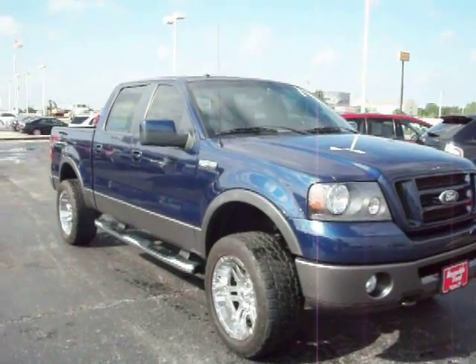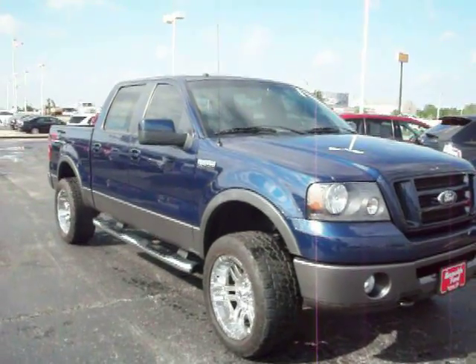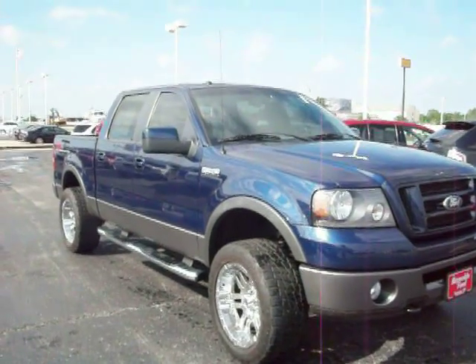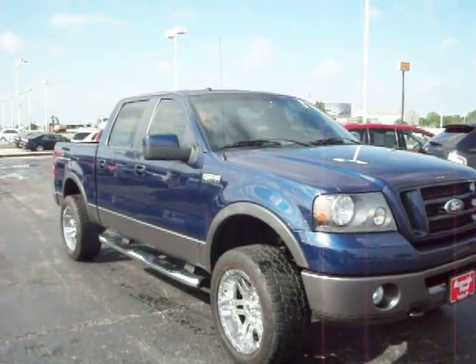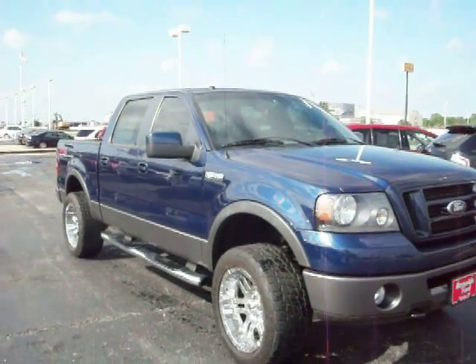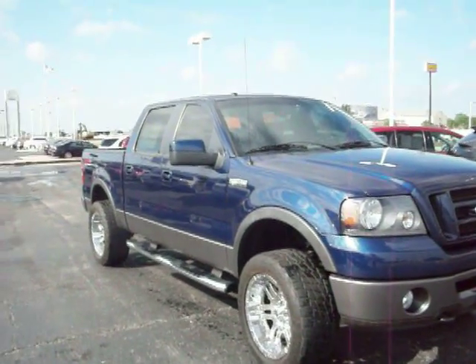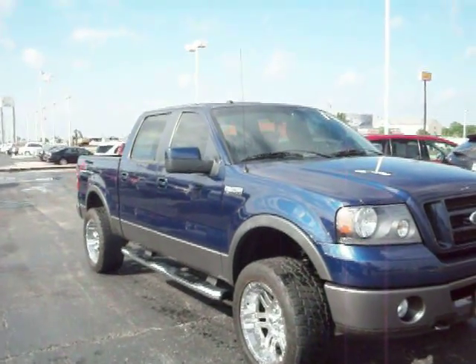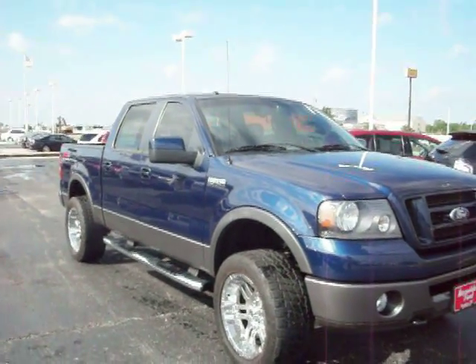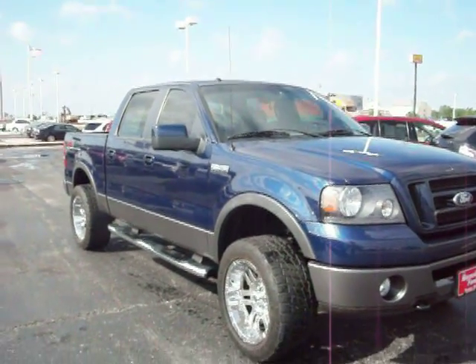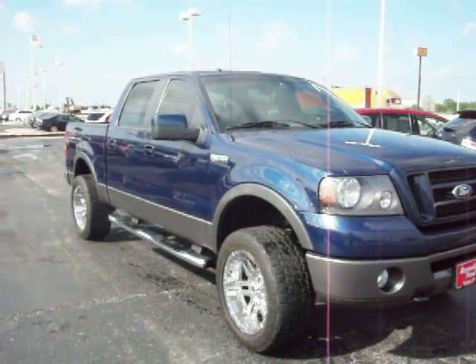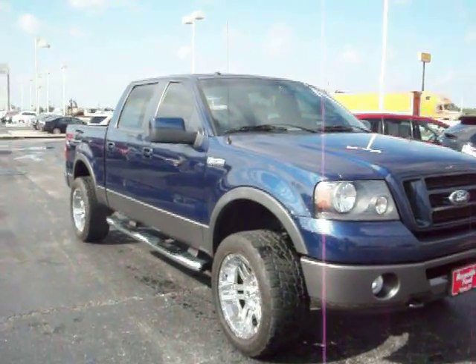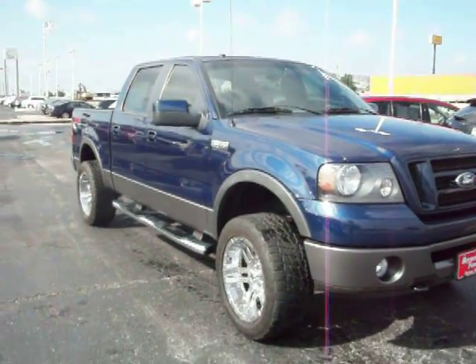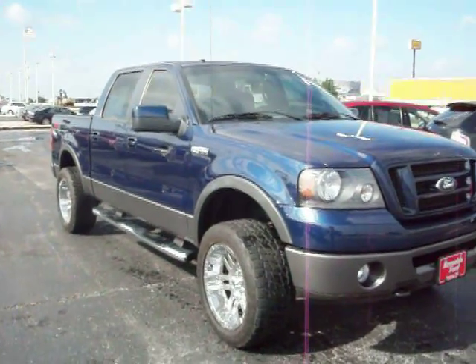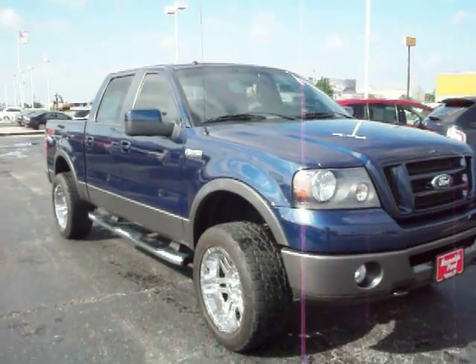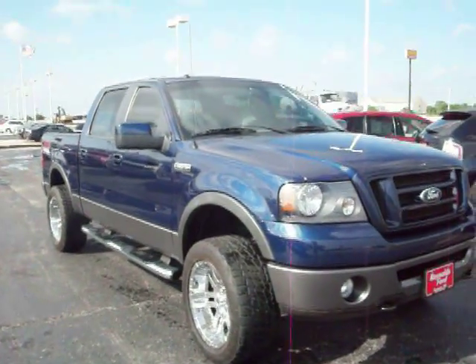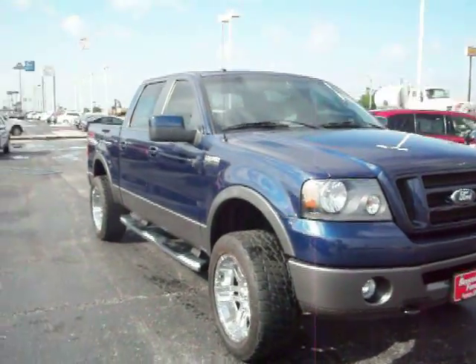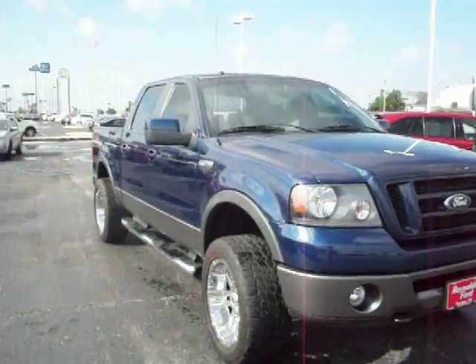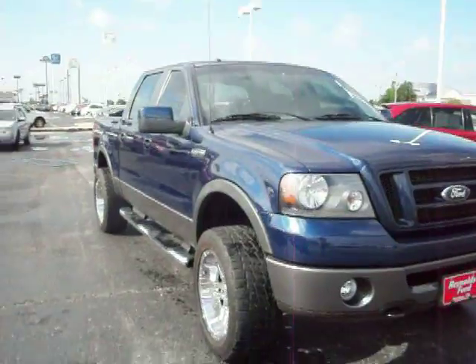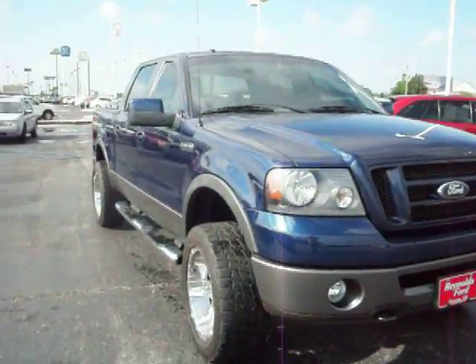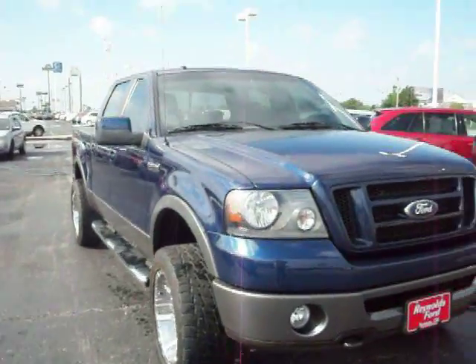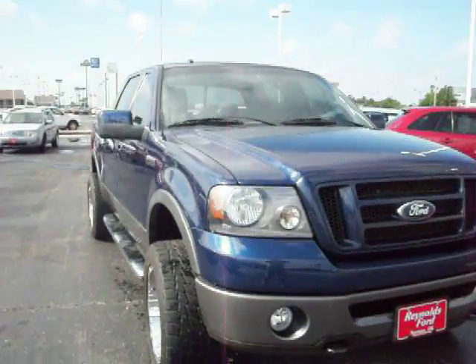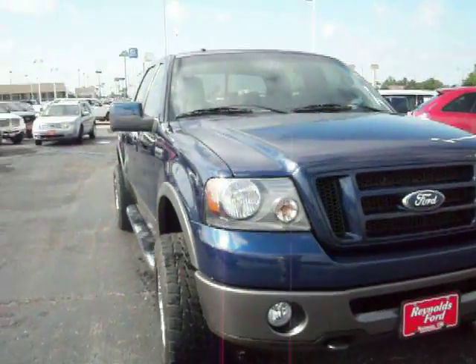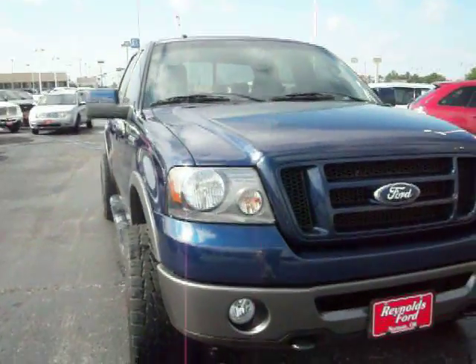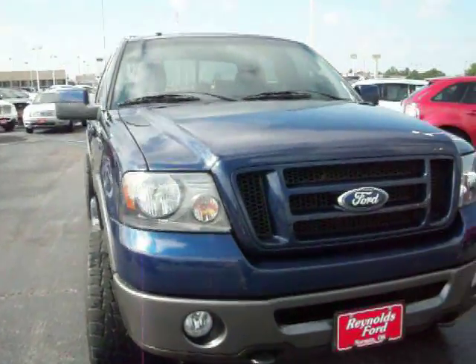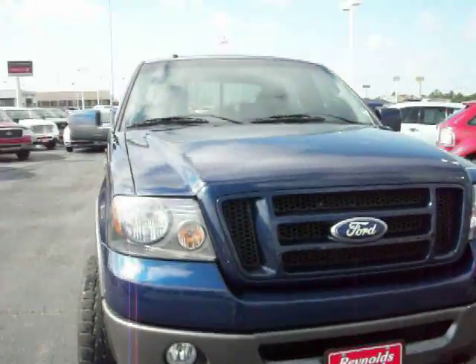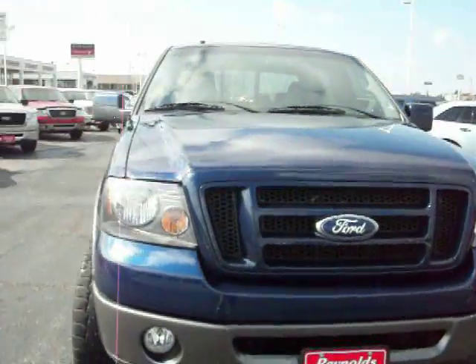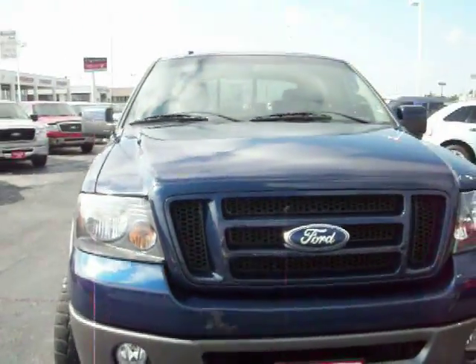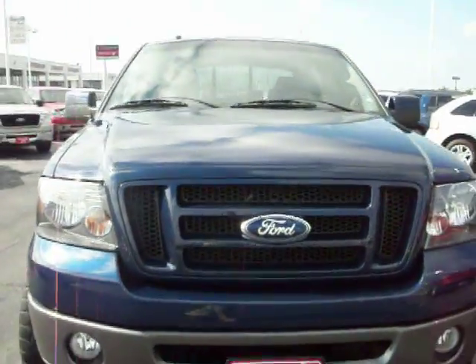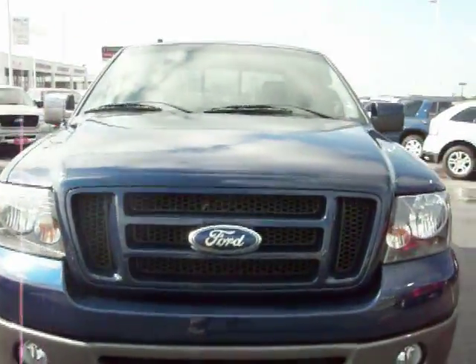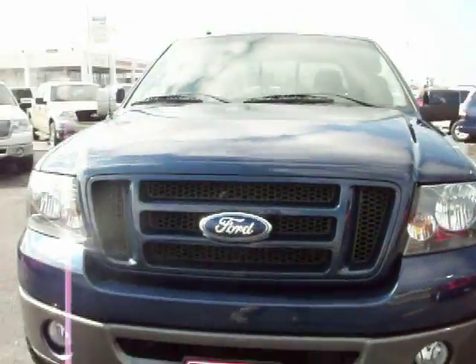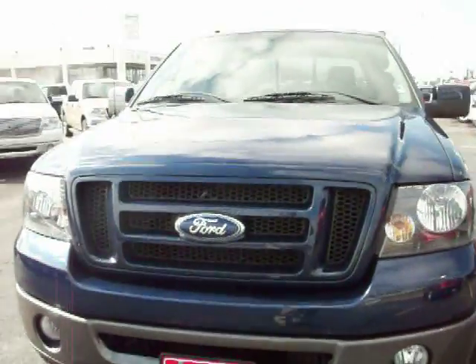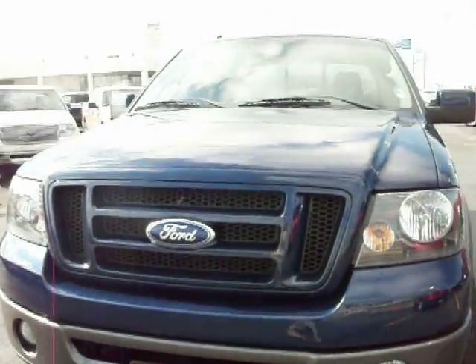Max, this is Andy Brandon with Reynolds Ford. Here's the truck I wanted you to take a look at. As I told you, it's got a bunch of stuff added to it, around $4,500.